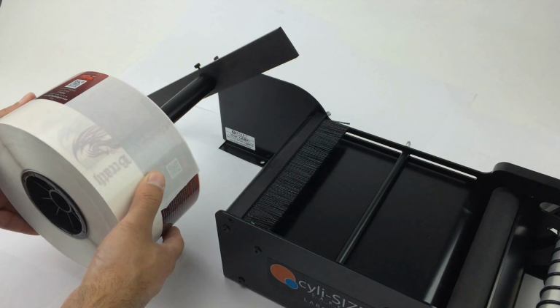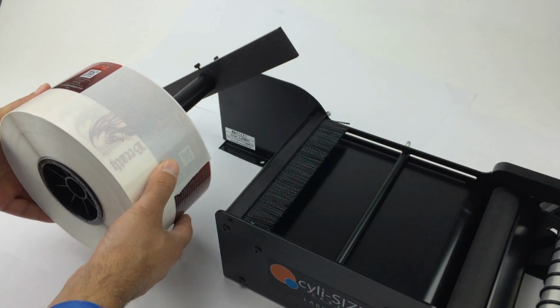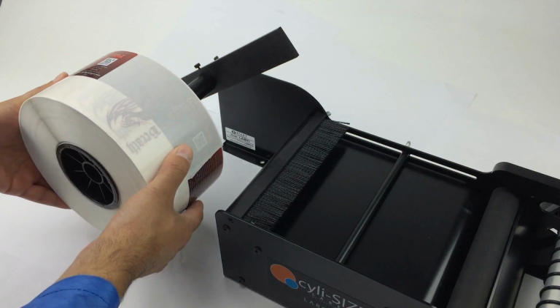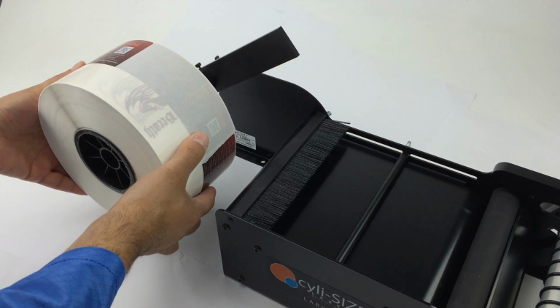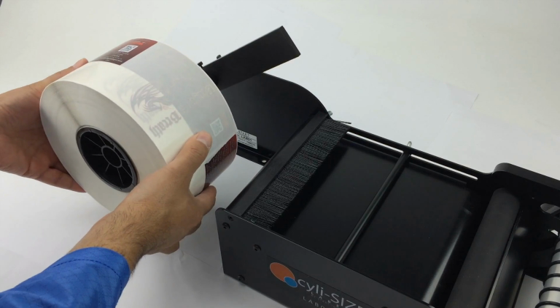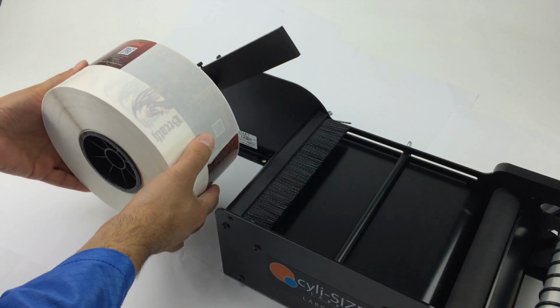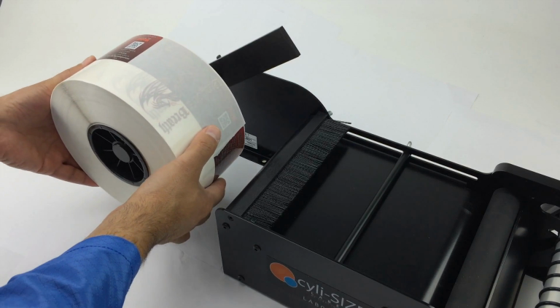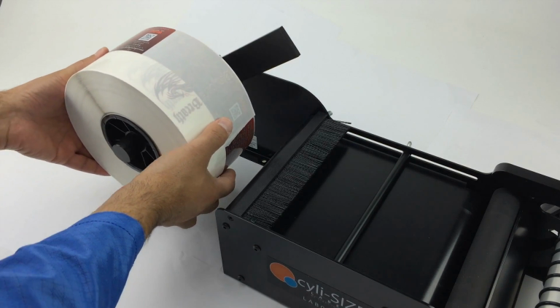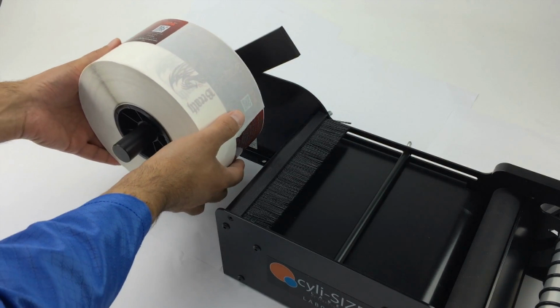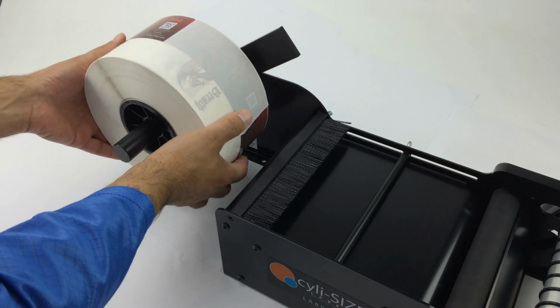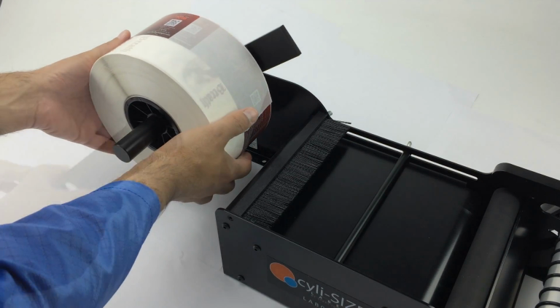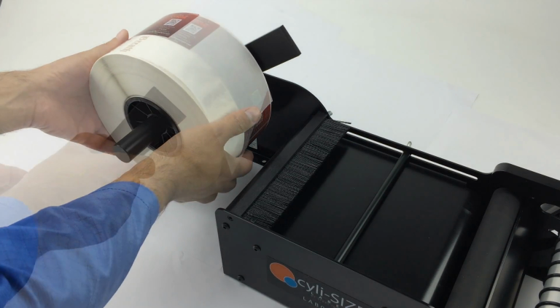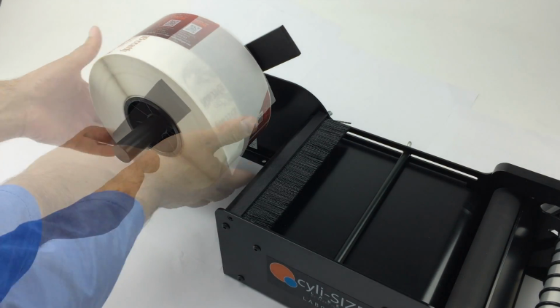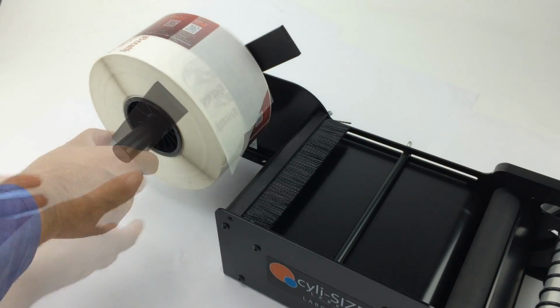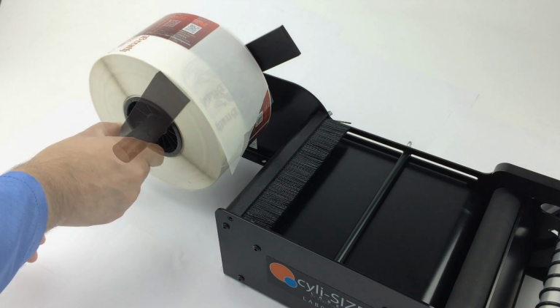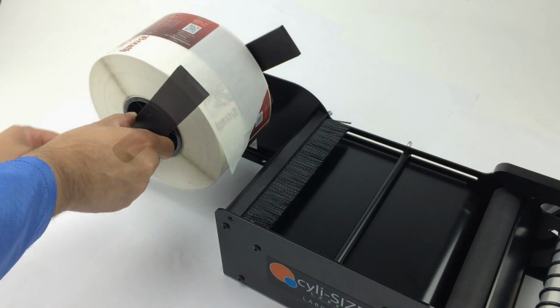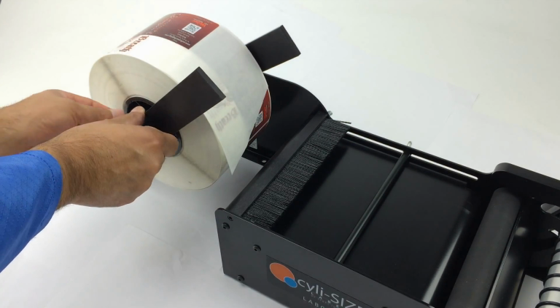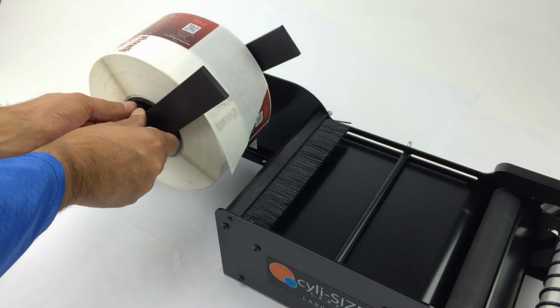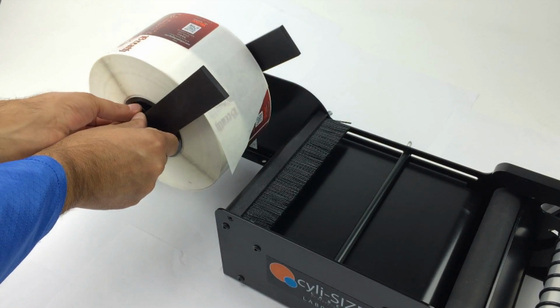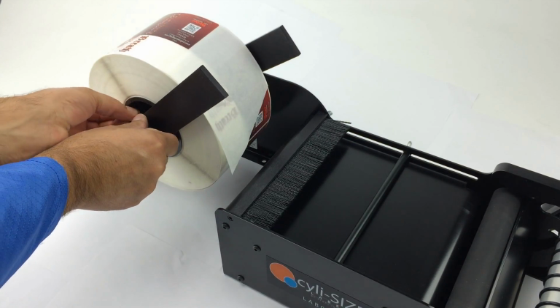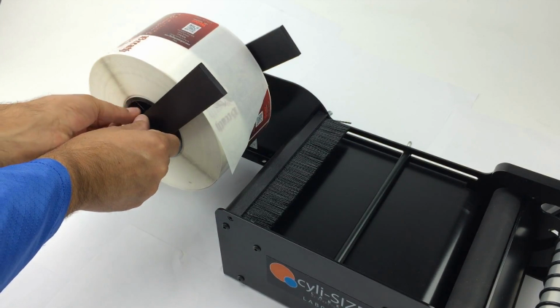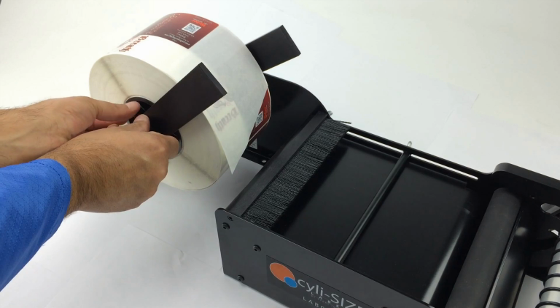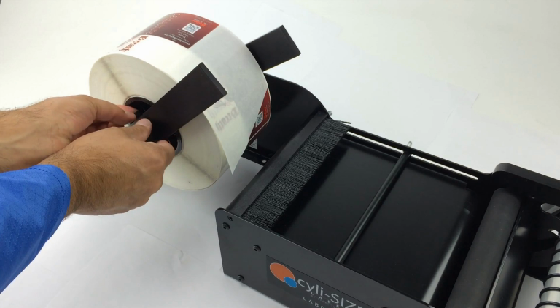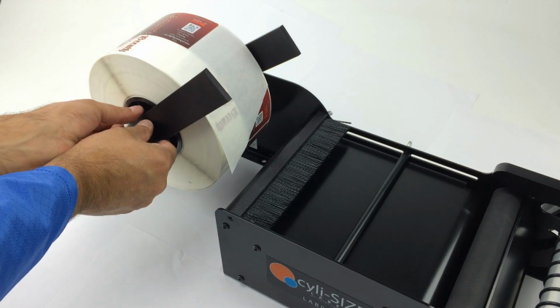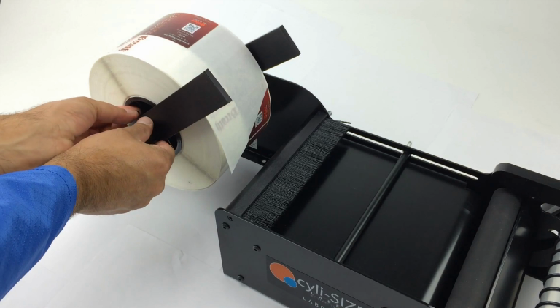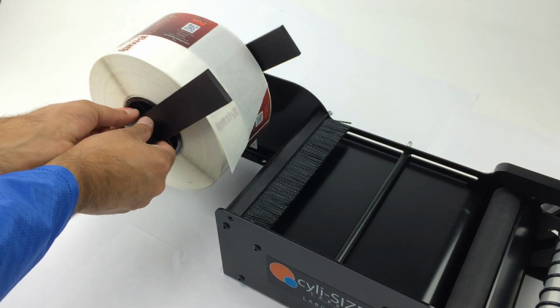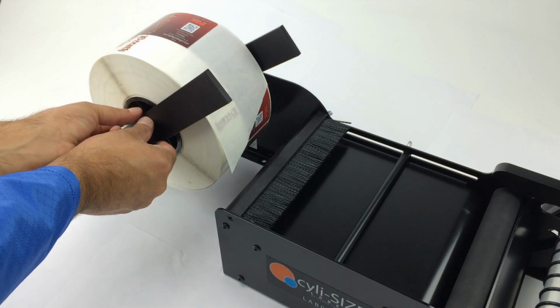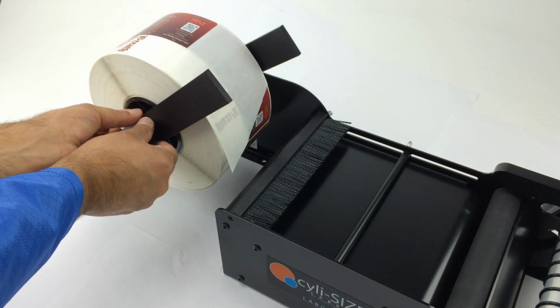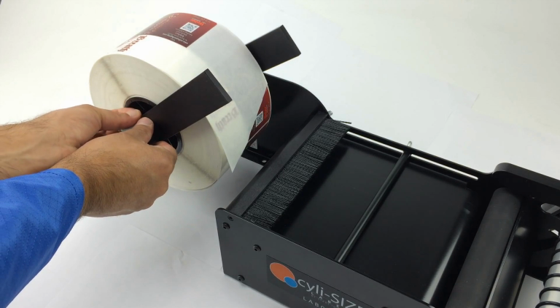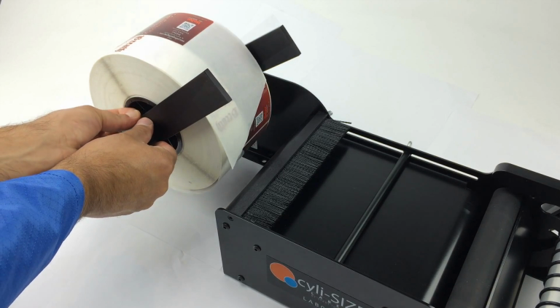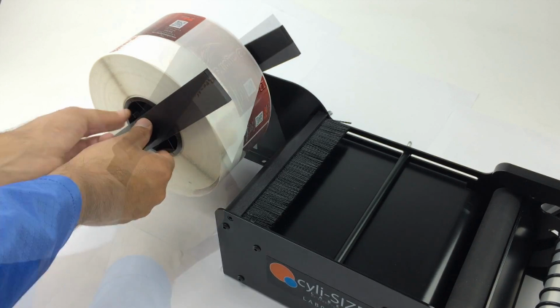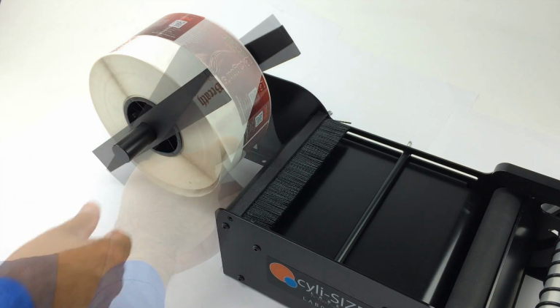Next, slide the roll of labels on the hanger bar. Slide the other material guide on the hanger bar and secure it by tightening the thumb screw.